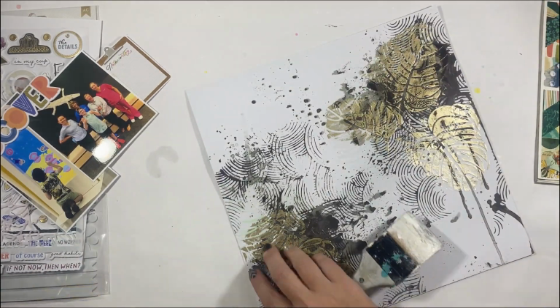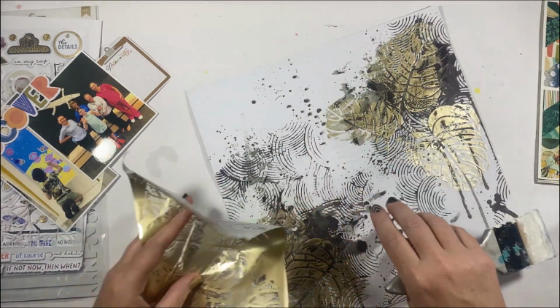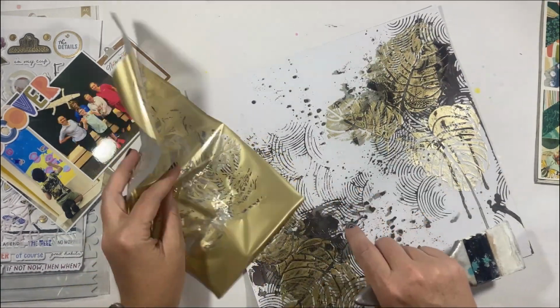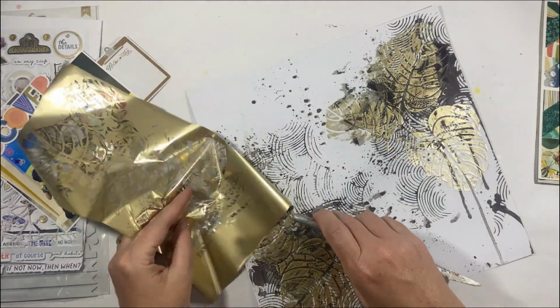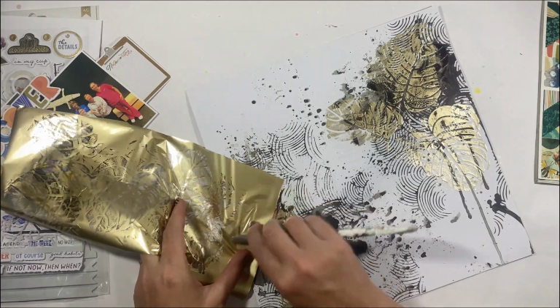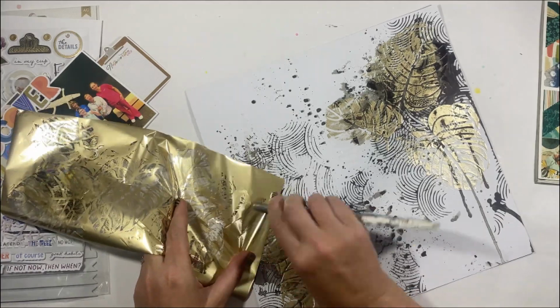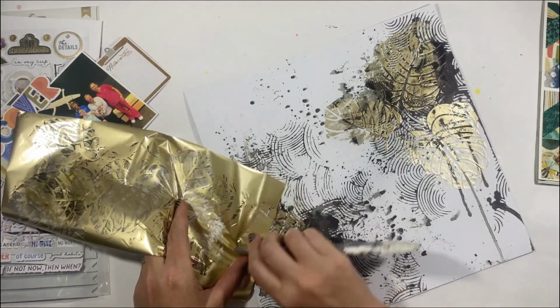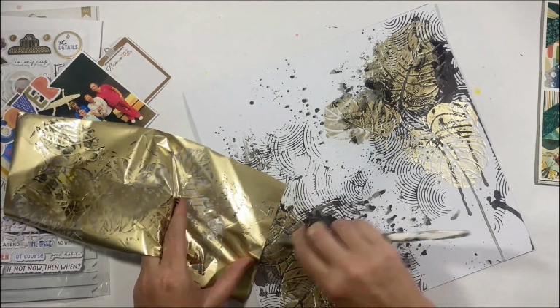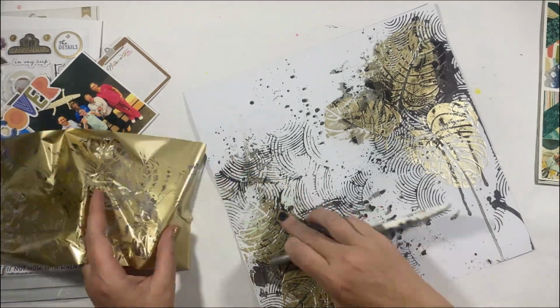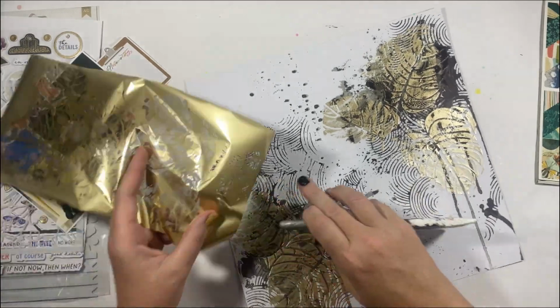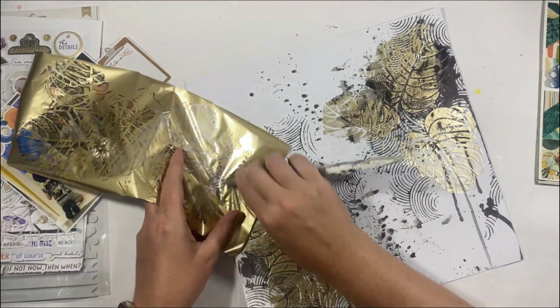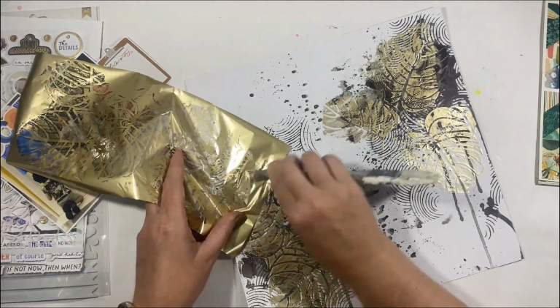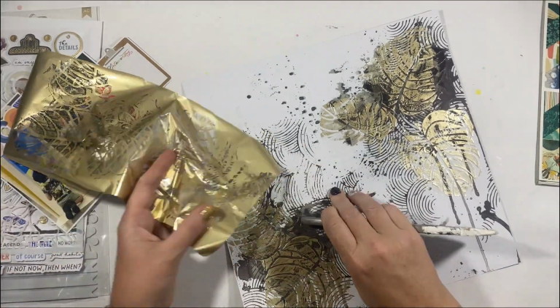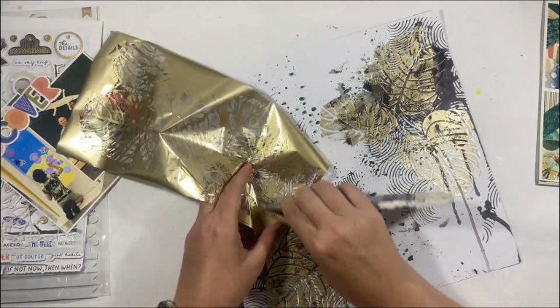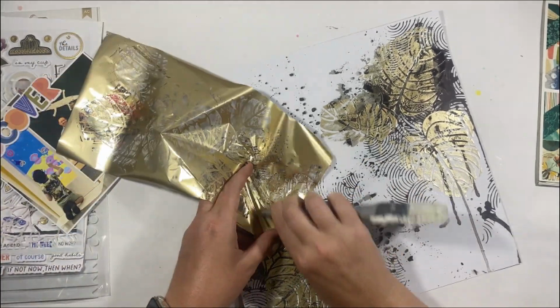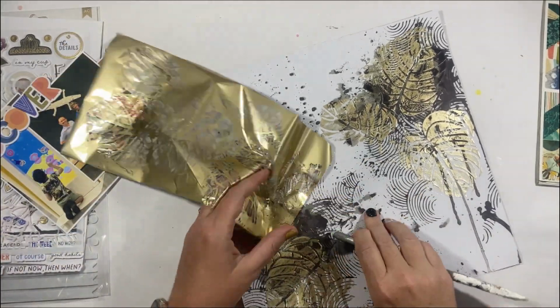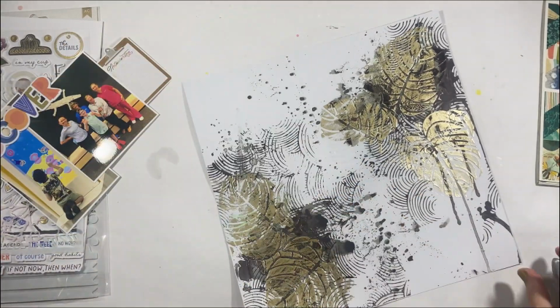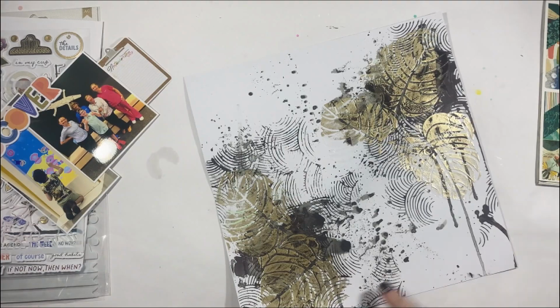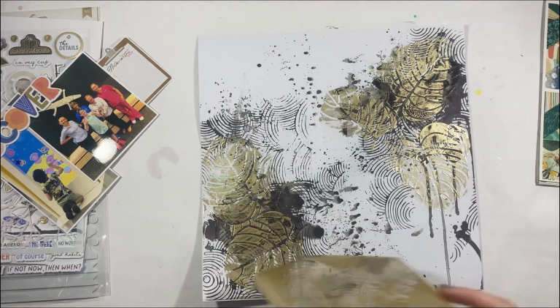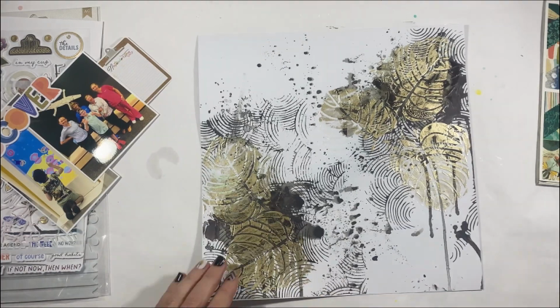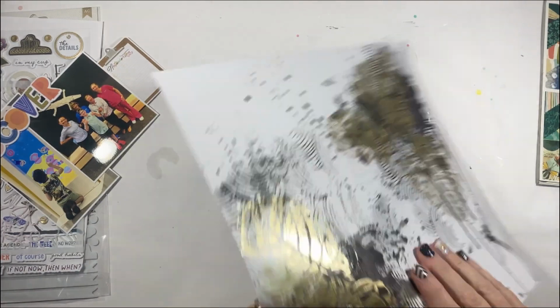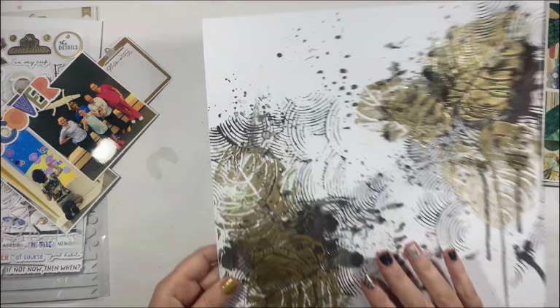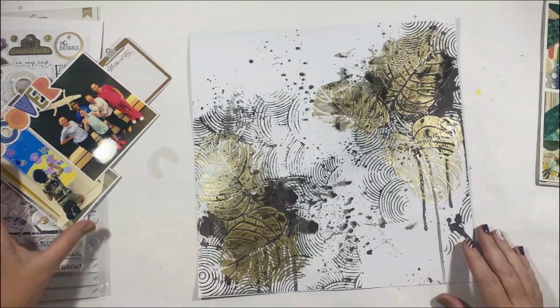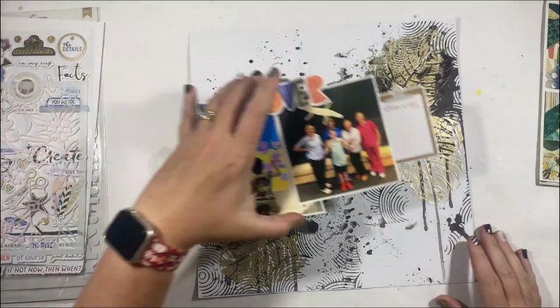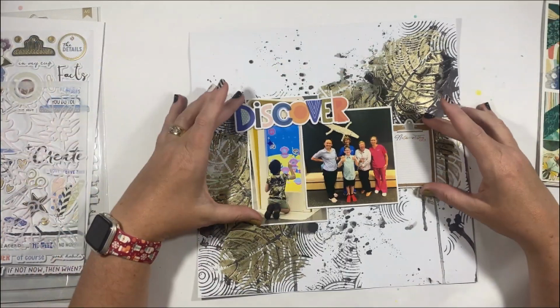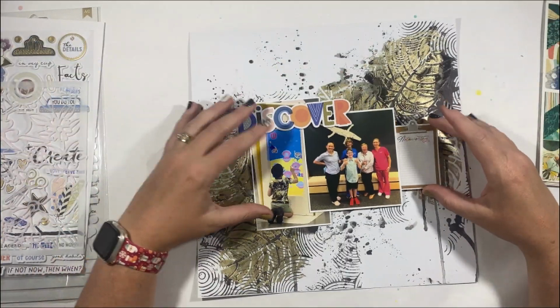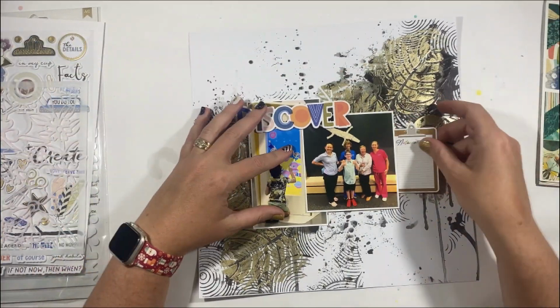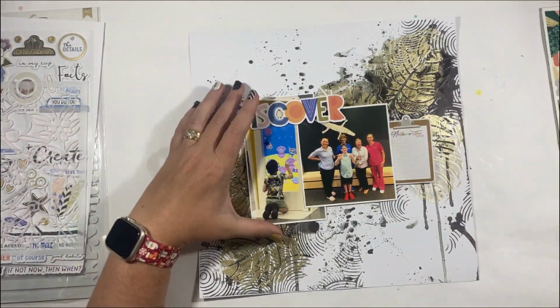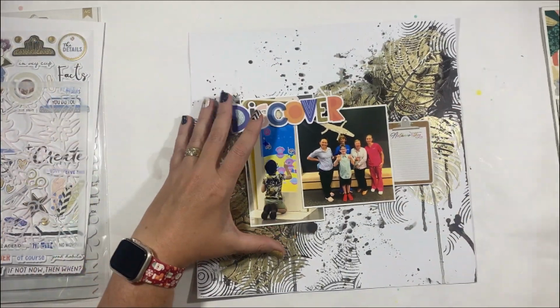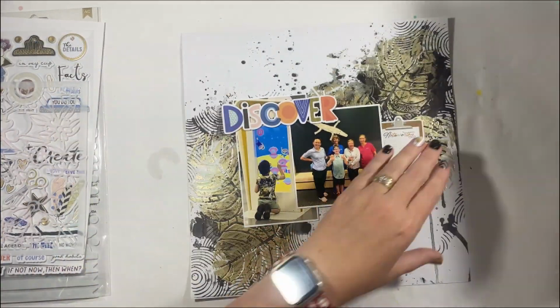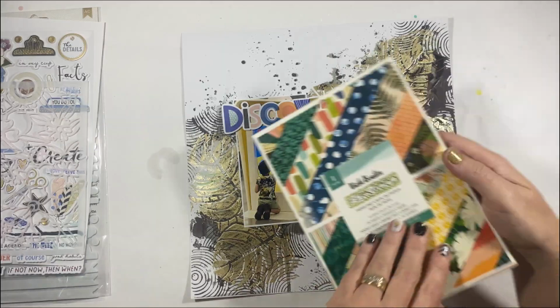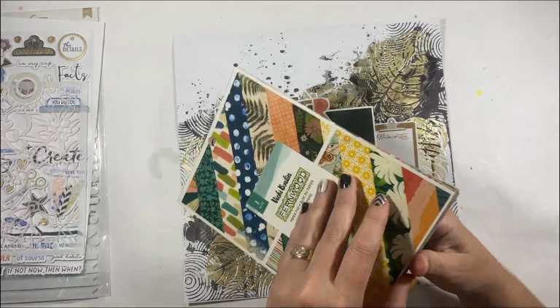There are a couple of areas where I'm just going to fill in some blanks or thicken up the paste. It's hard to see with the glare of the lights, so I do that by touching it and getting a feel for where it actually sits.